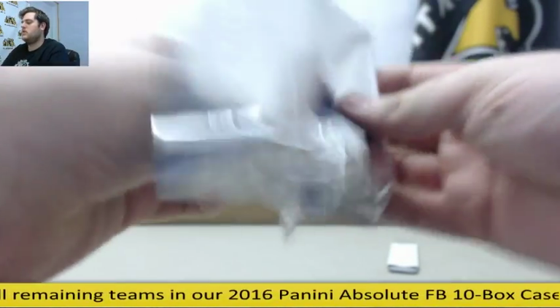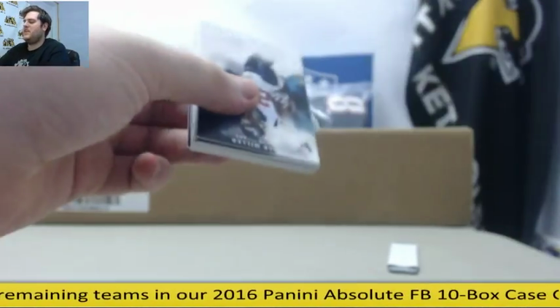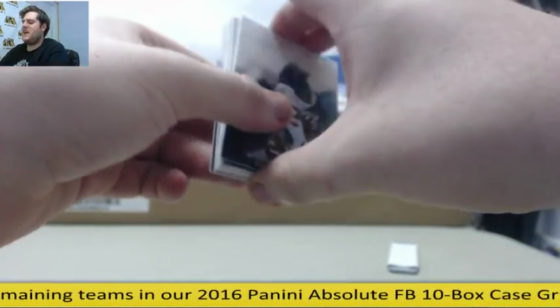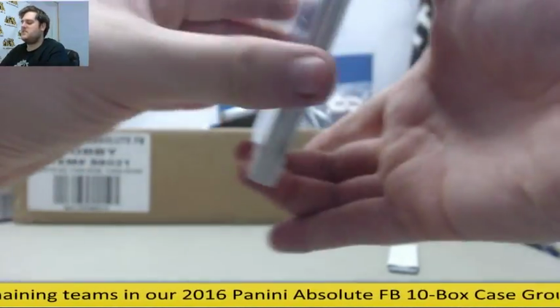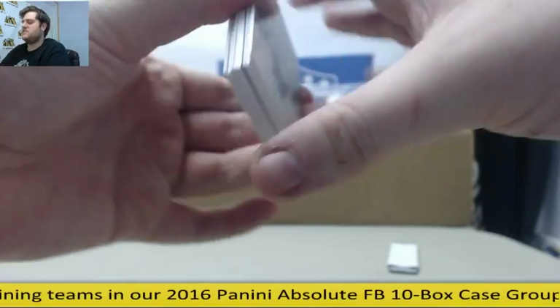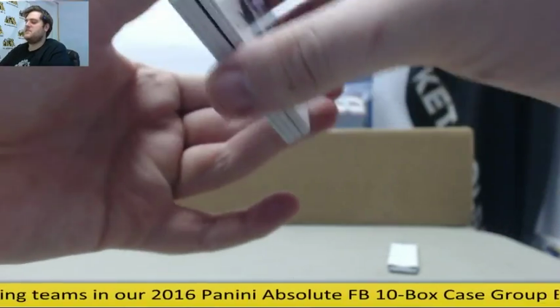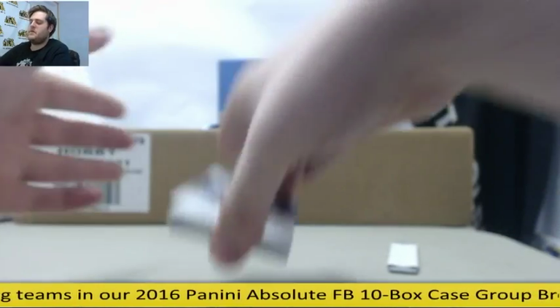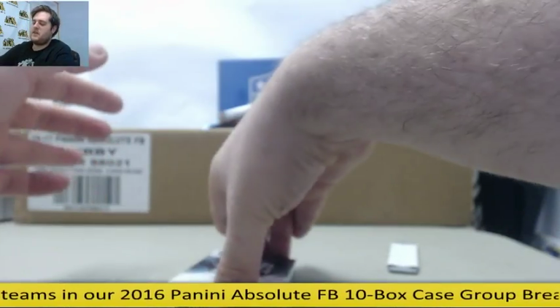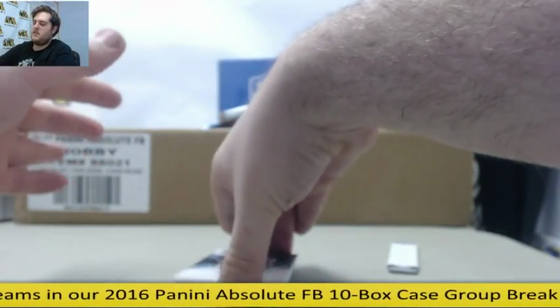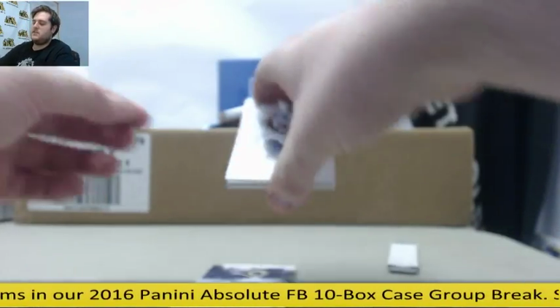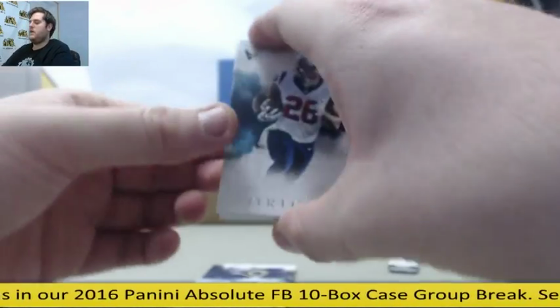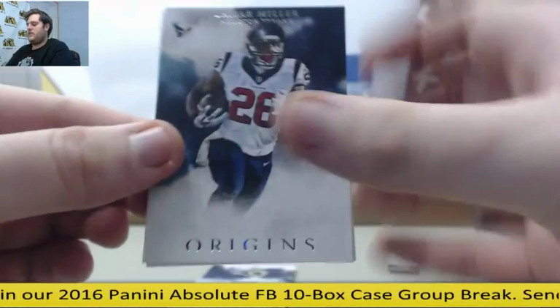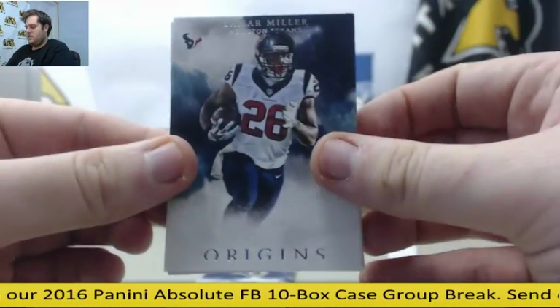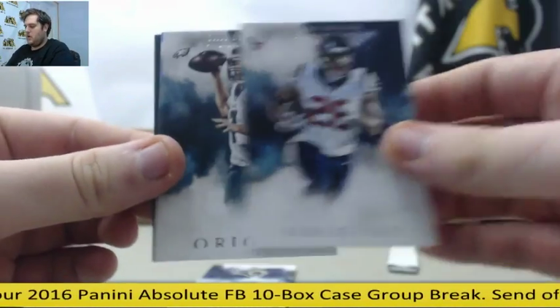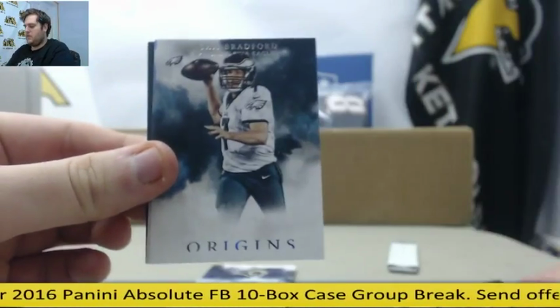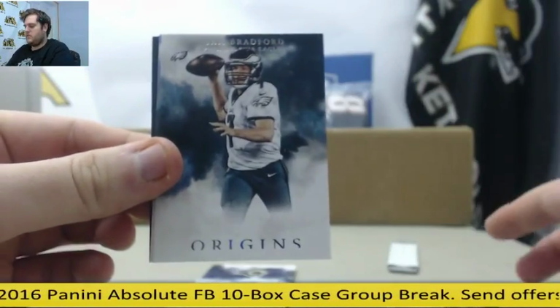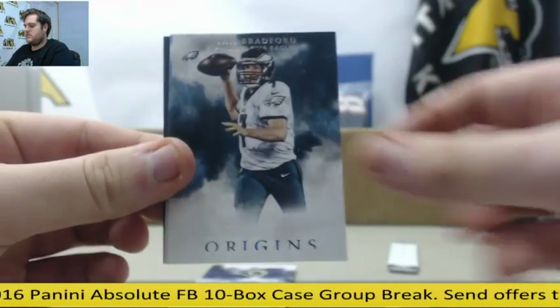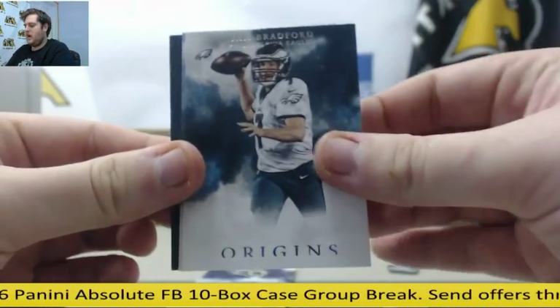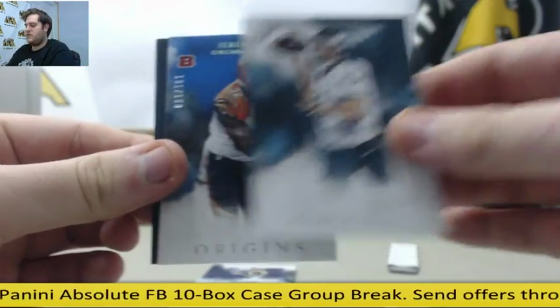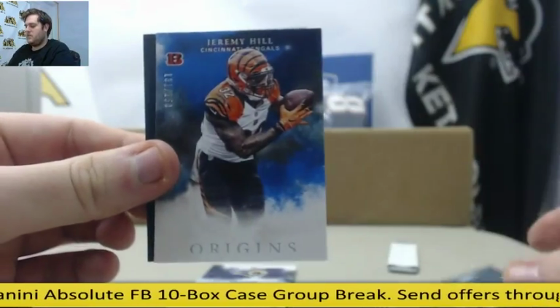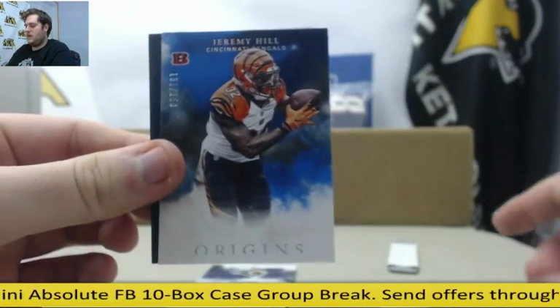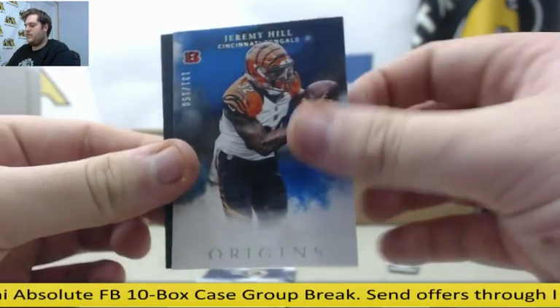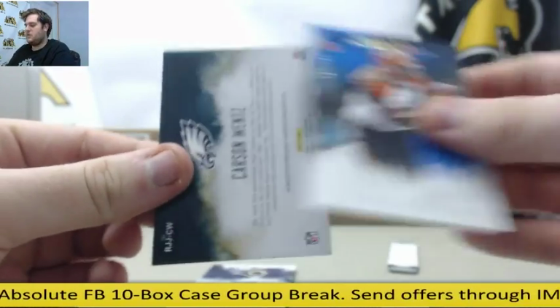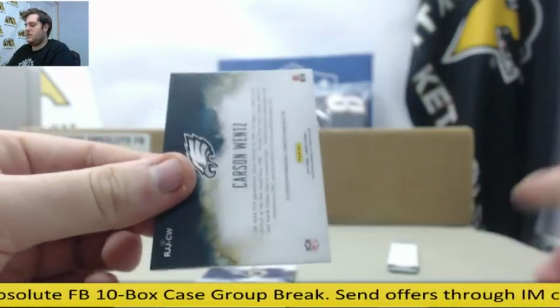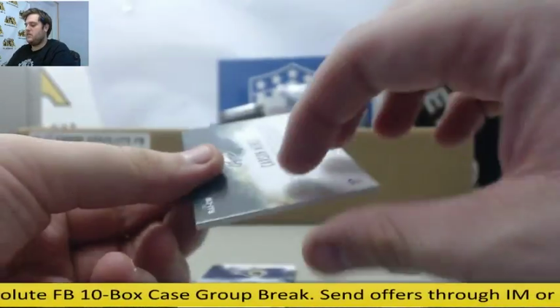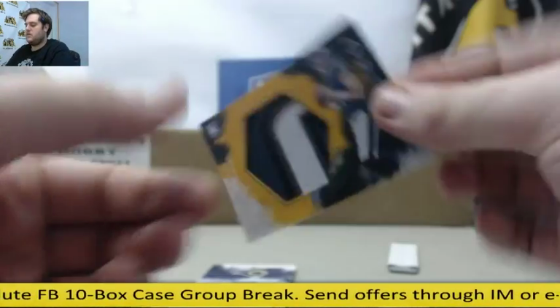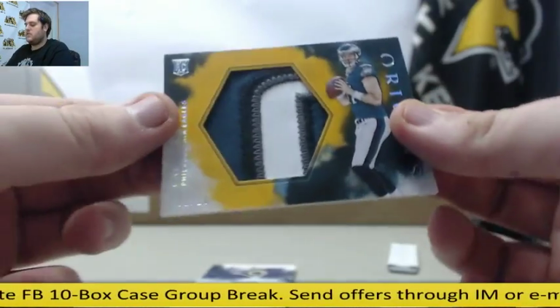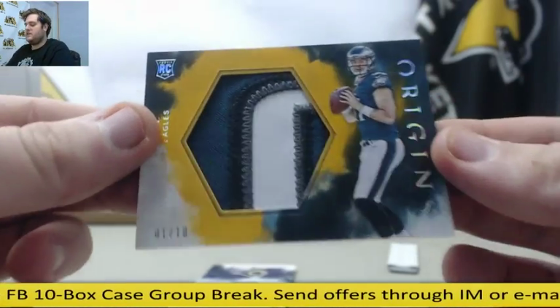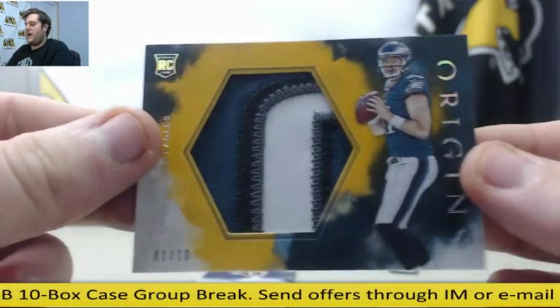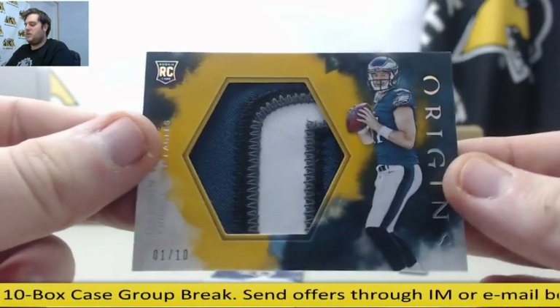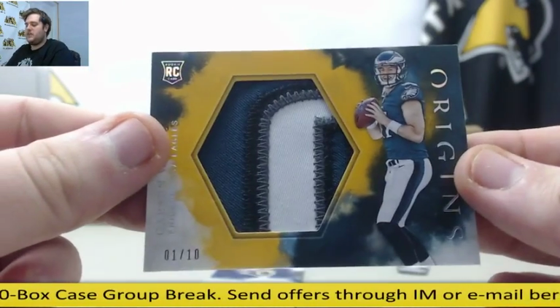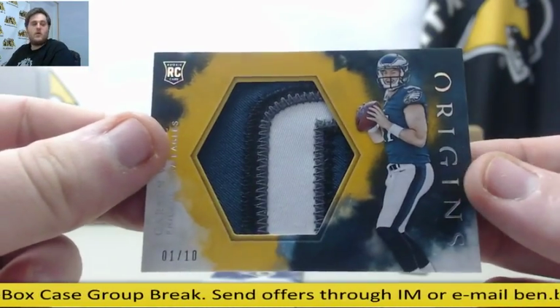I did a nice case of this yesterday, some nice hits coming out of there. Let's see what we've got. Lamar Miller, Sam Bradford, out of $150 Jeremy Hill. Nice patch. 1 out of $10, Carson Wentz — rookie patch.